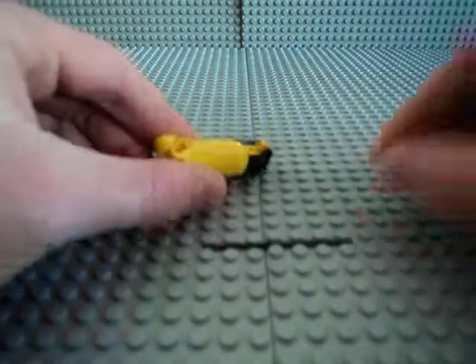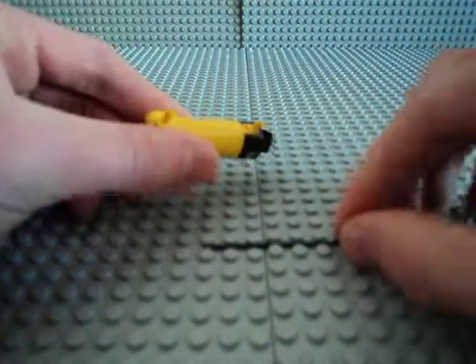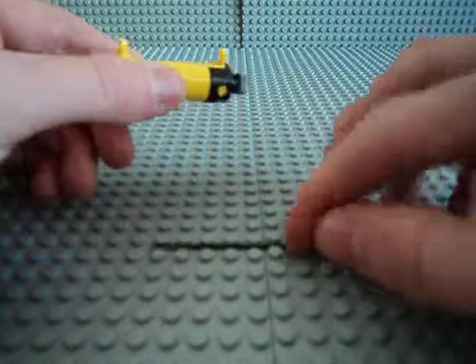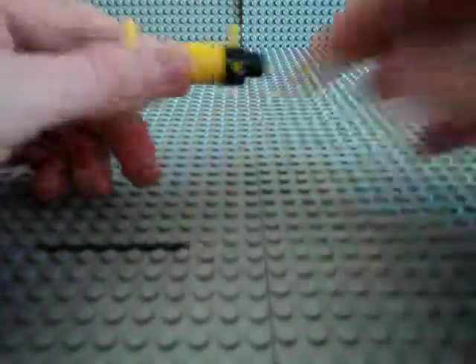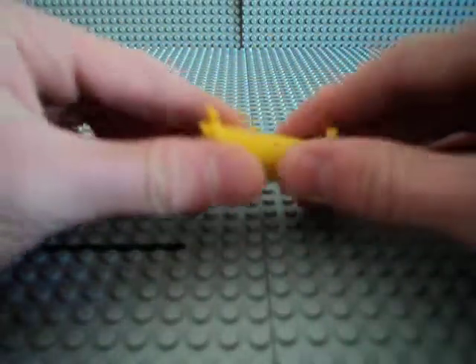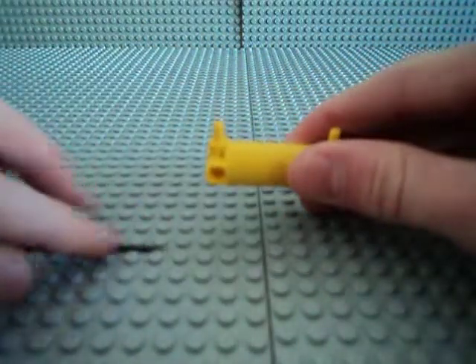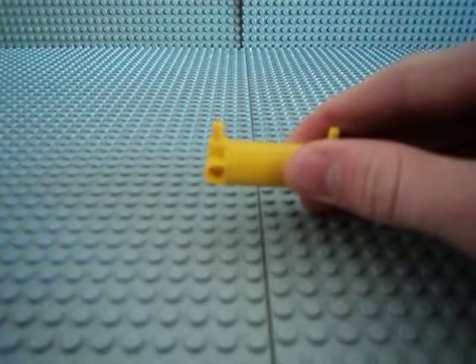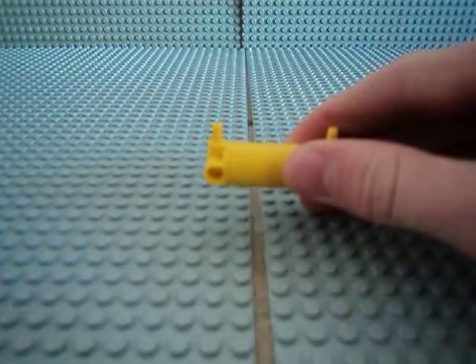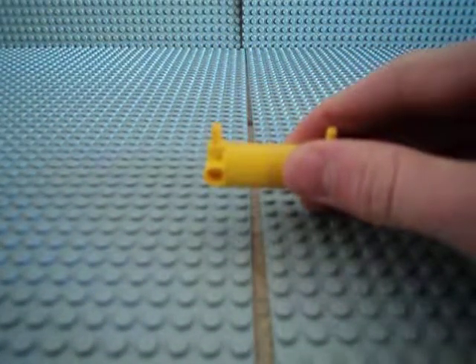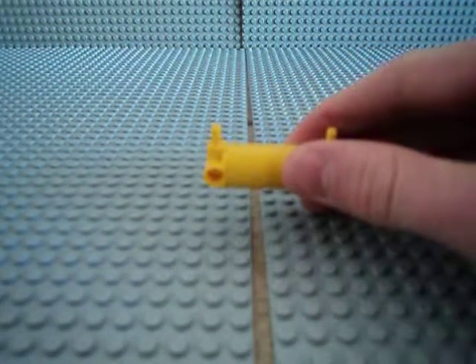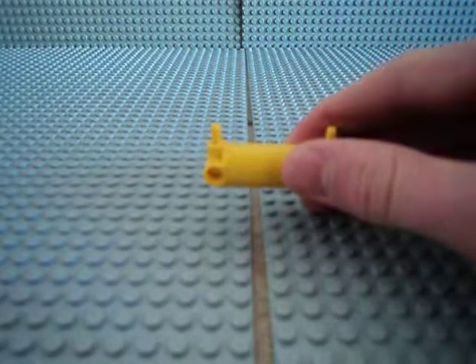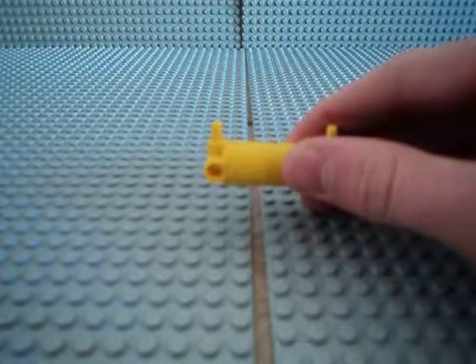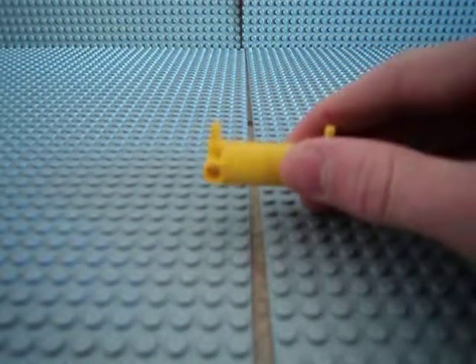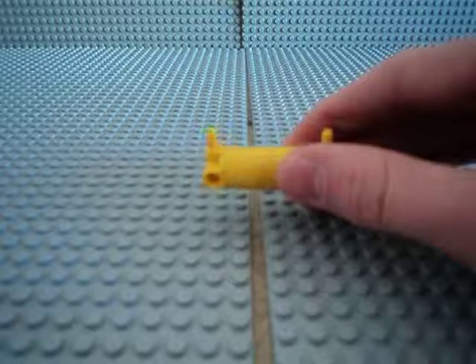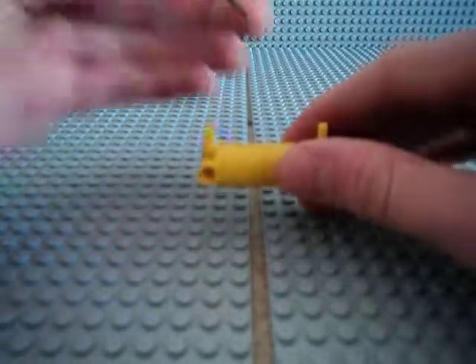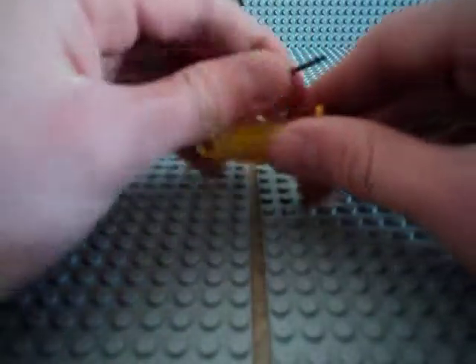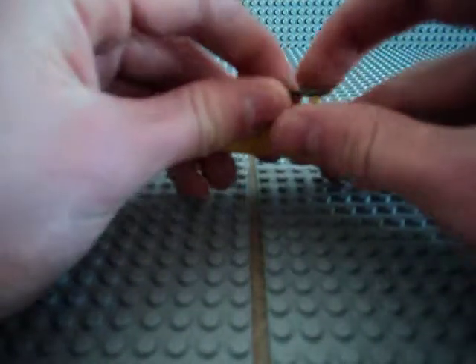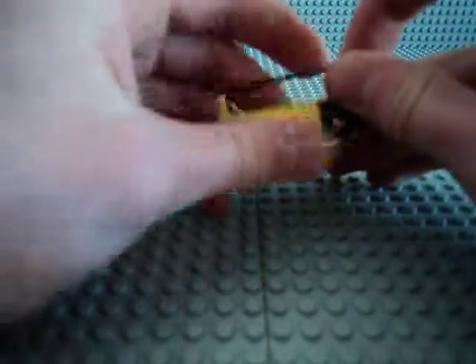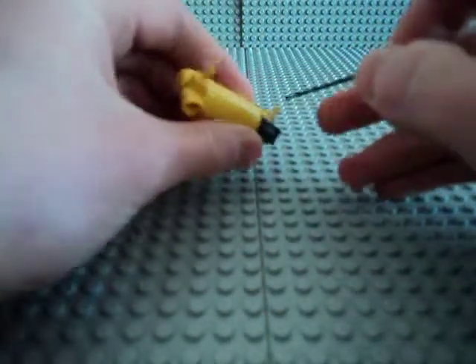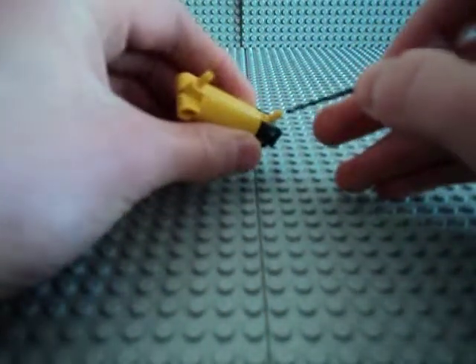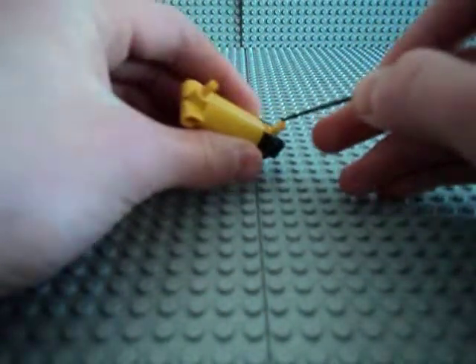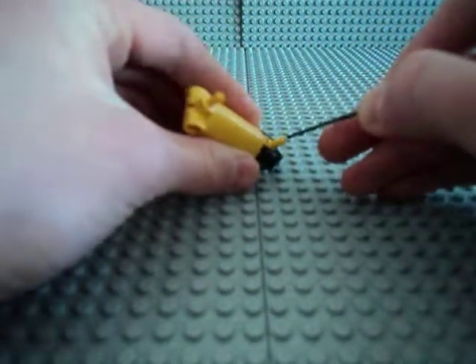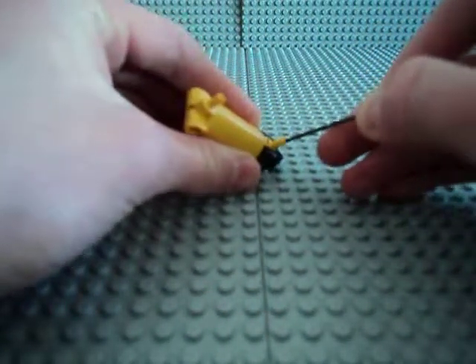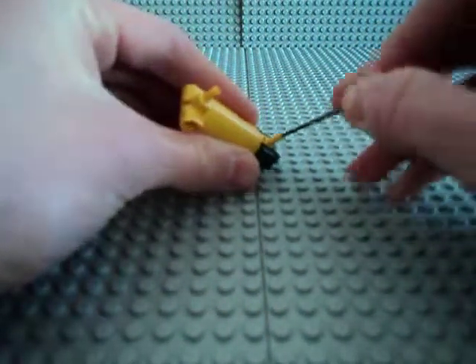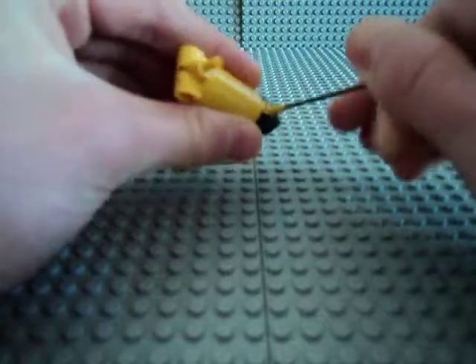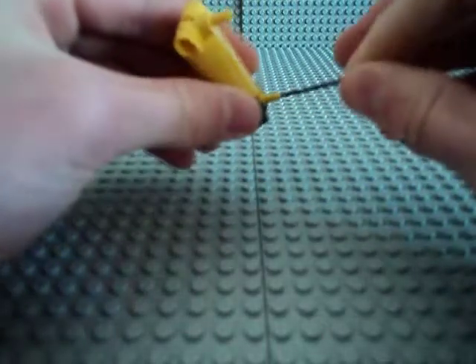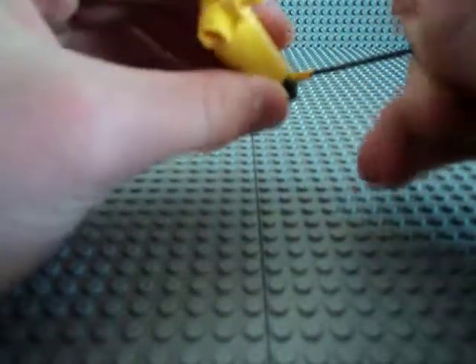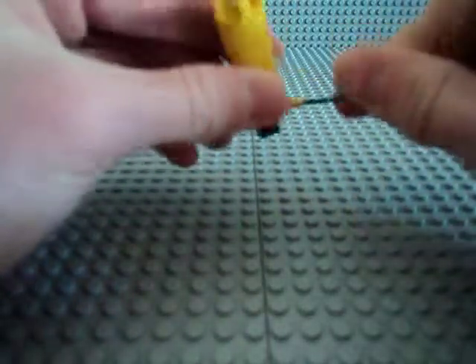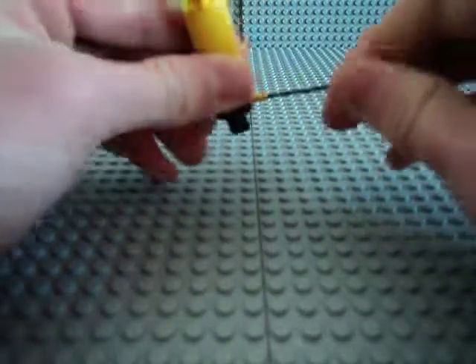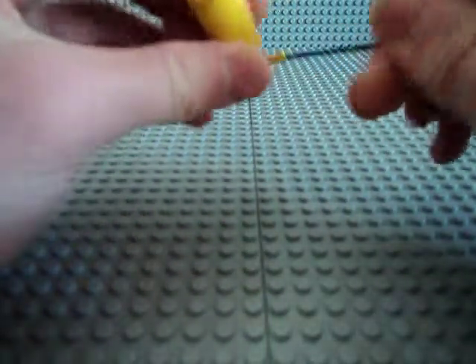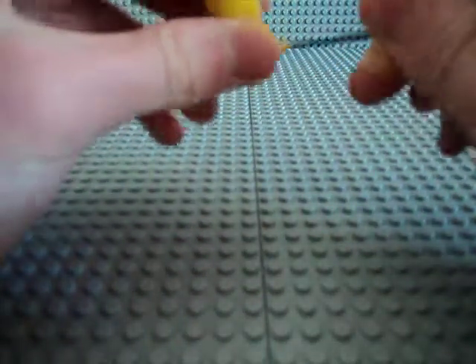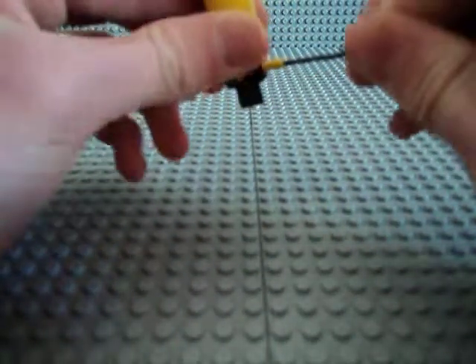Take that out, take the 5/64th drill bit, put that in there, and screw it in.